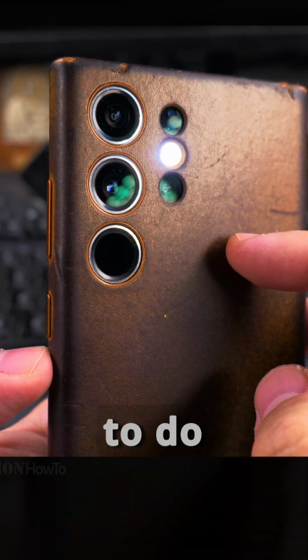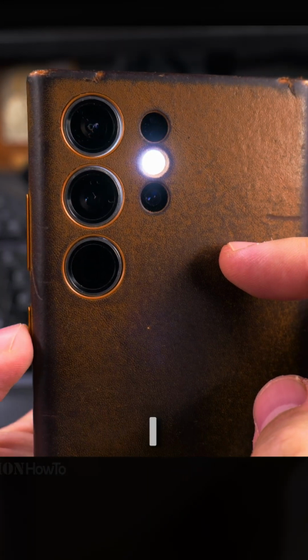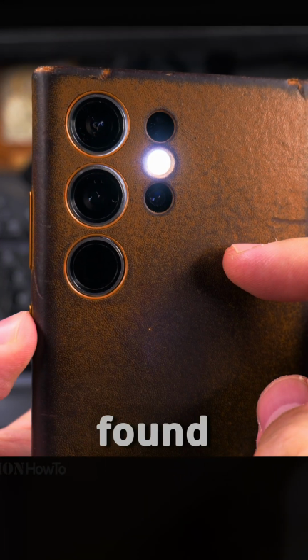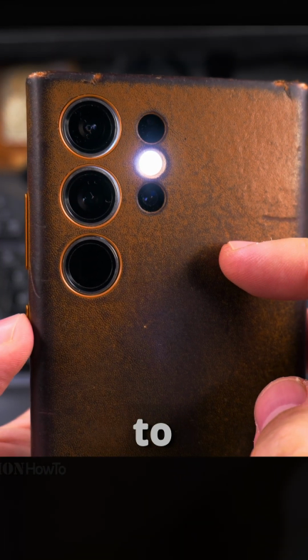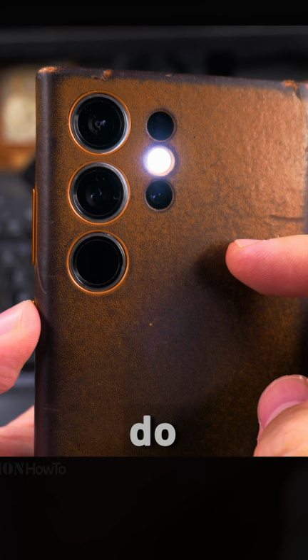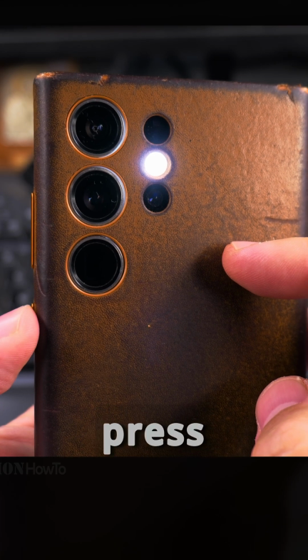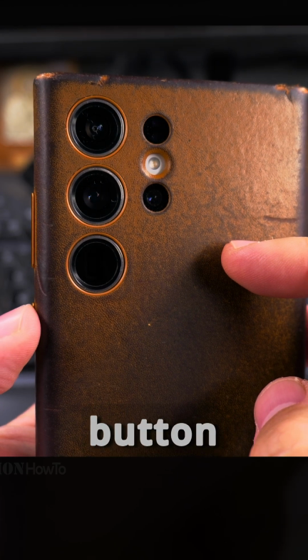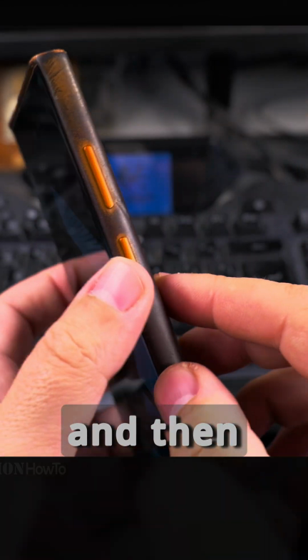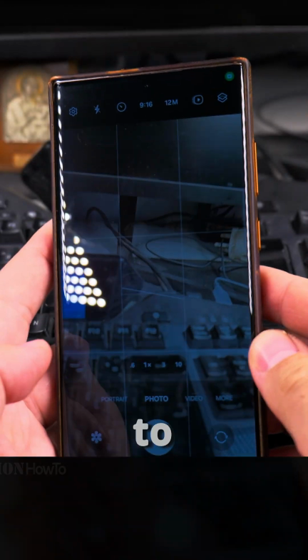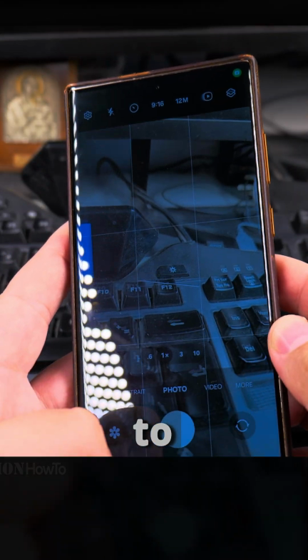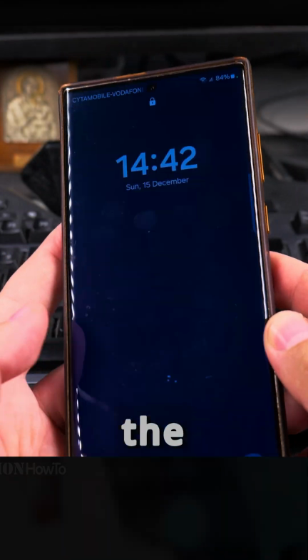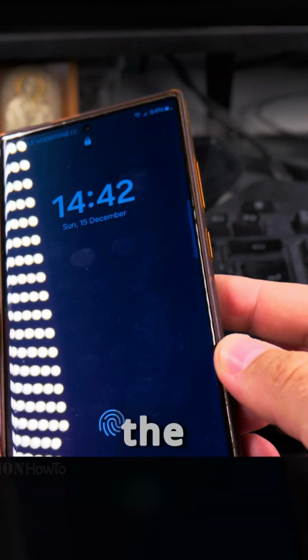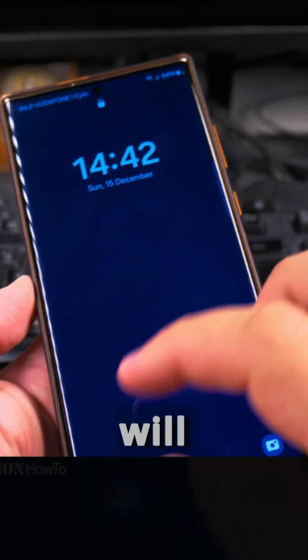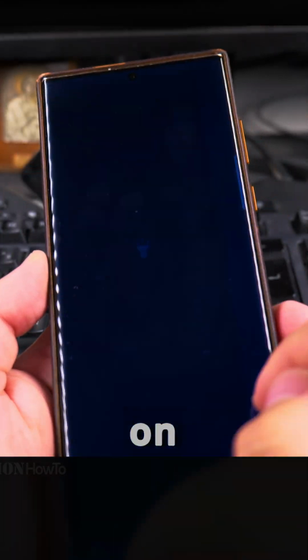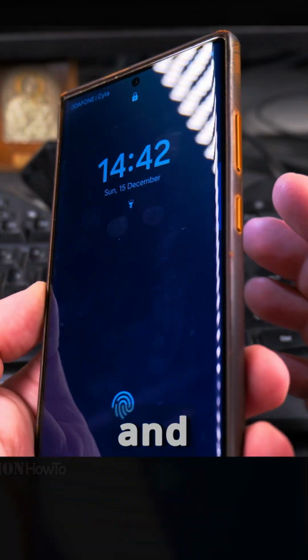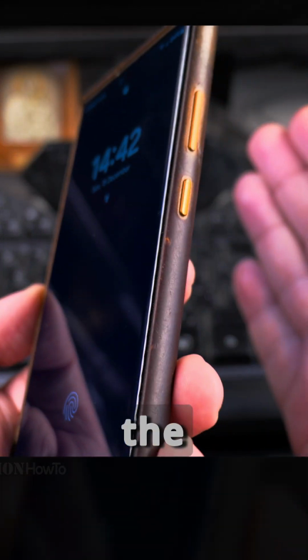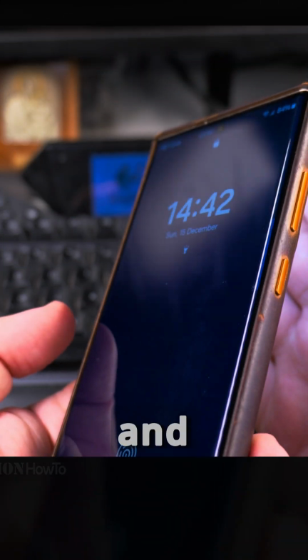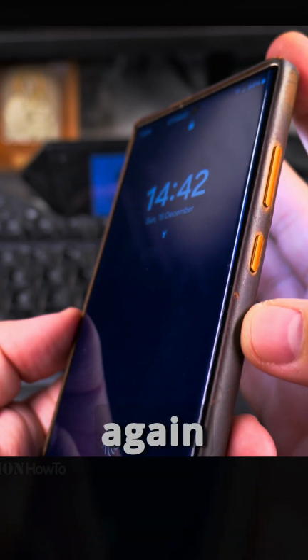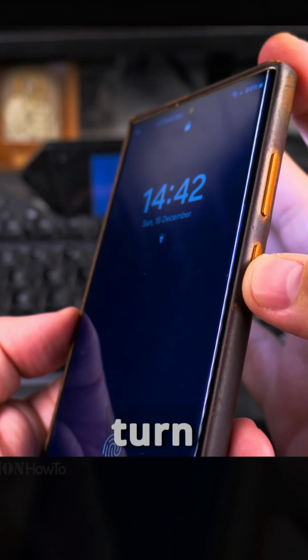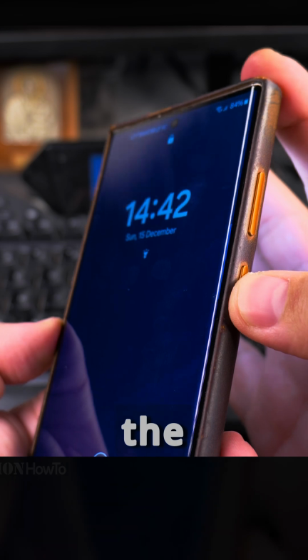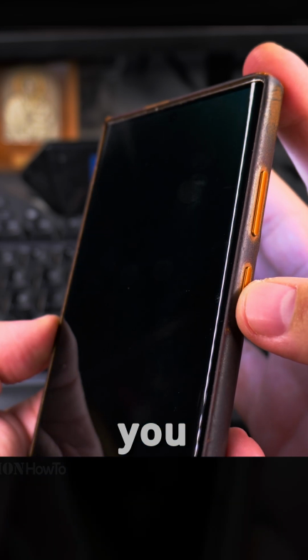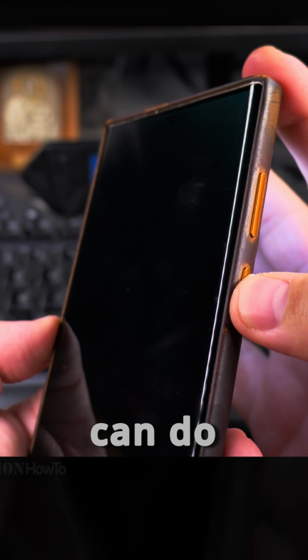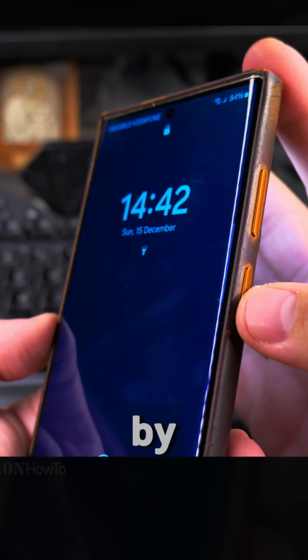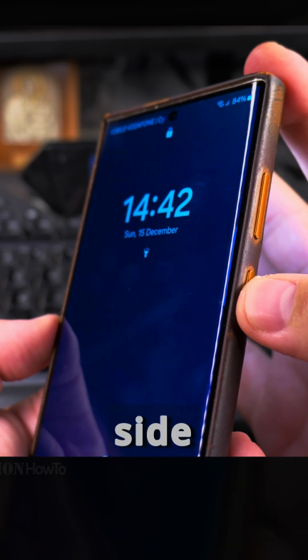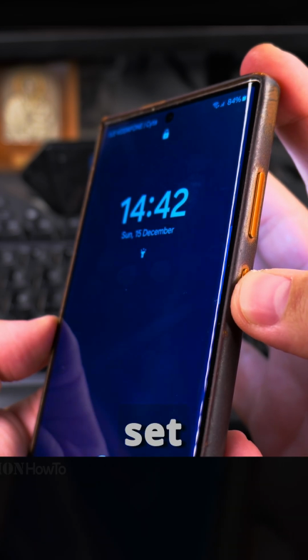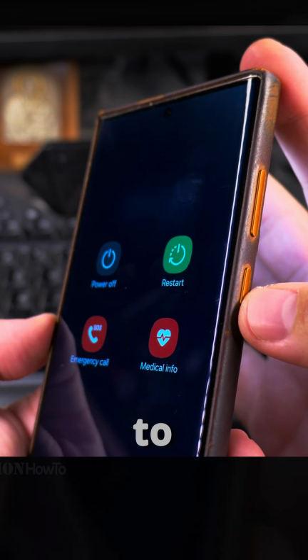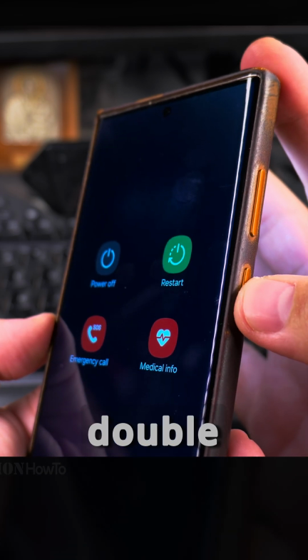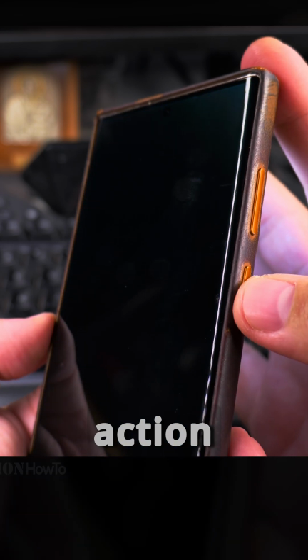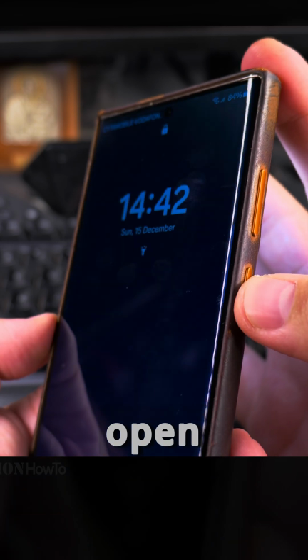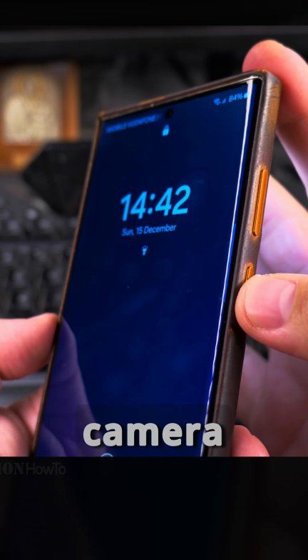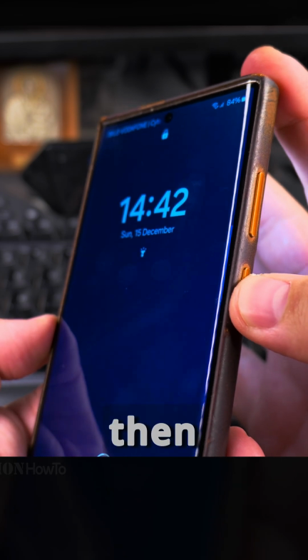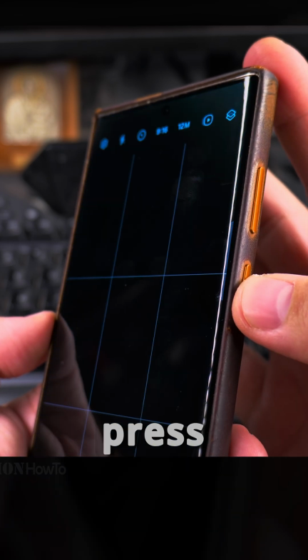To do this, I found a way to do a double press on the power button — the double press will open the camera and turn off the flashlight, and then press again to turn off the camera. You can do this by having the side button set to double action: open camera, and then you double press.